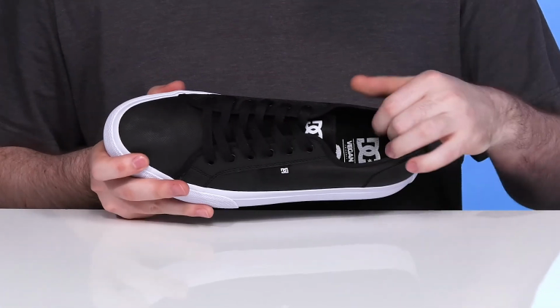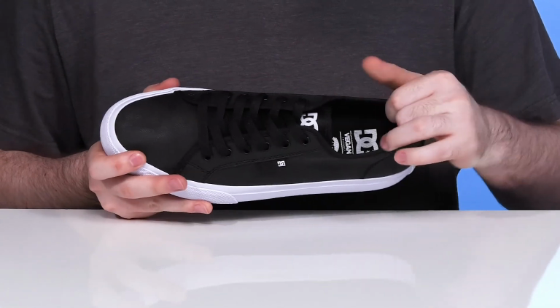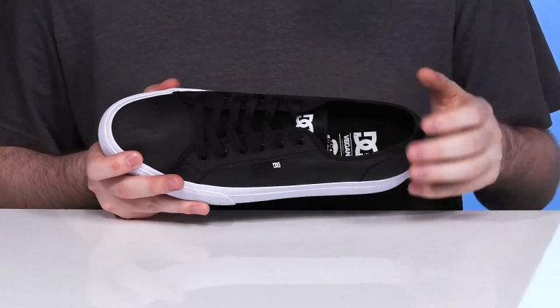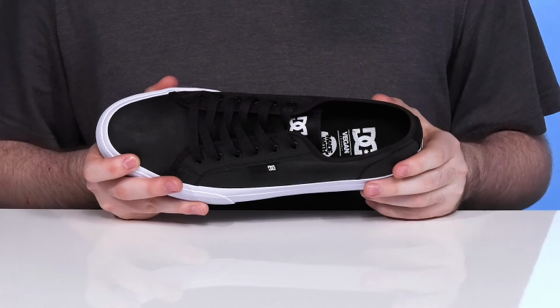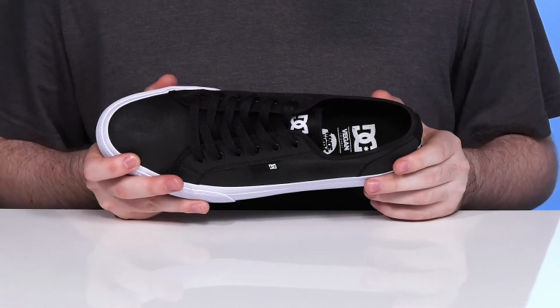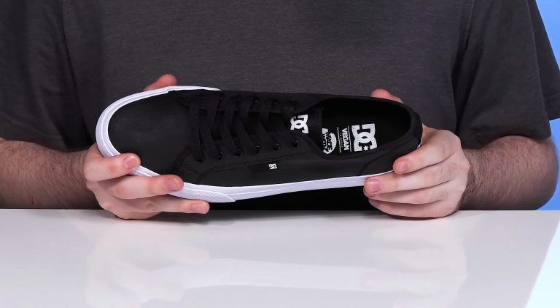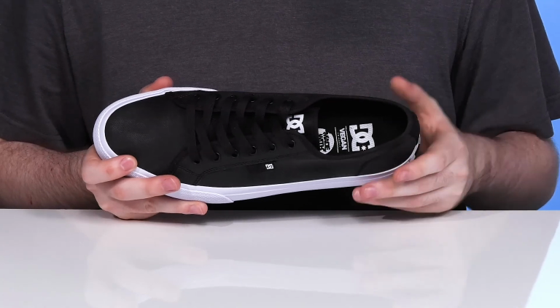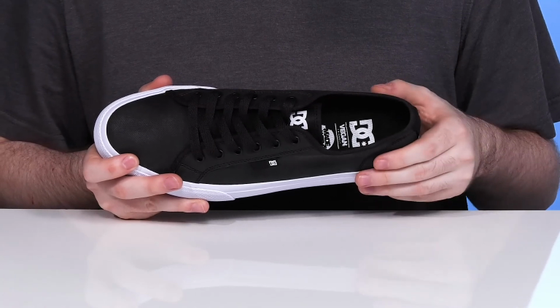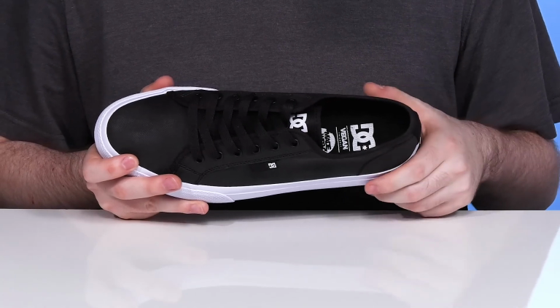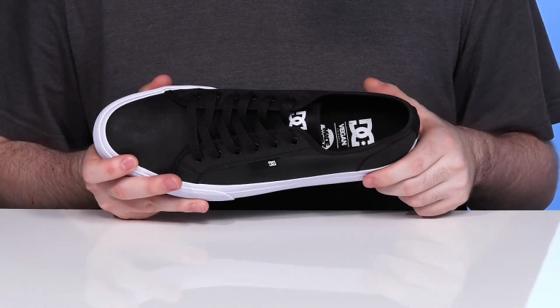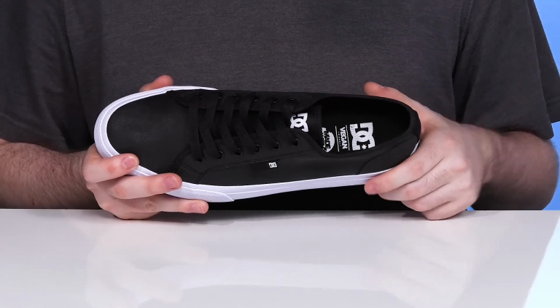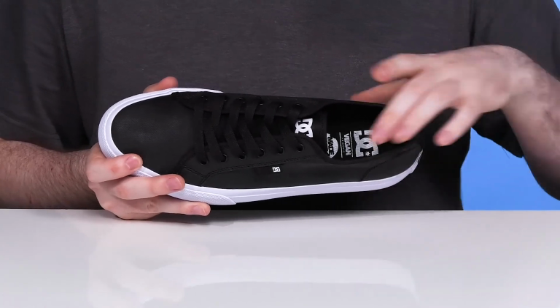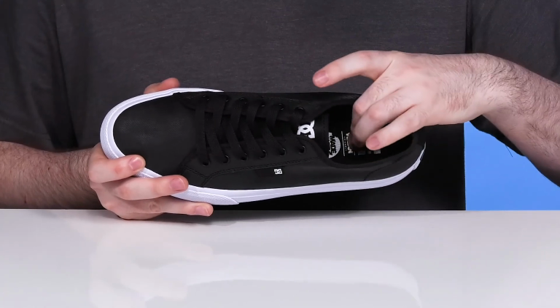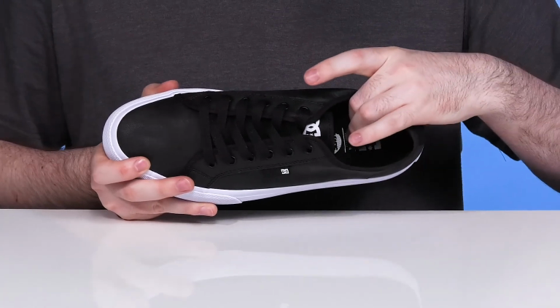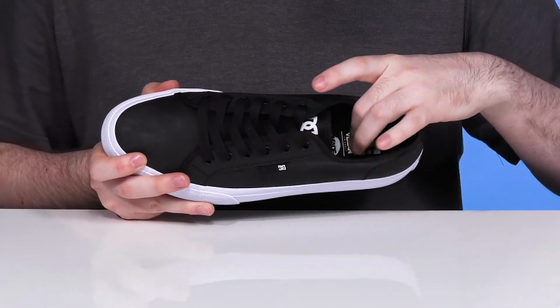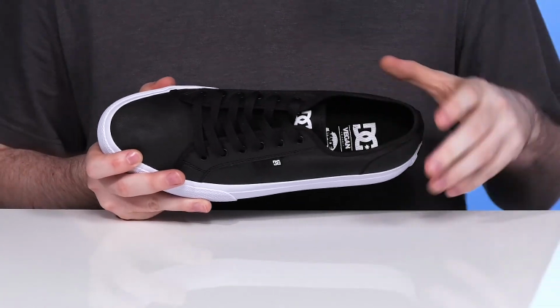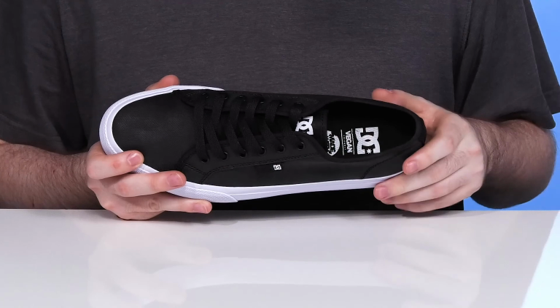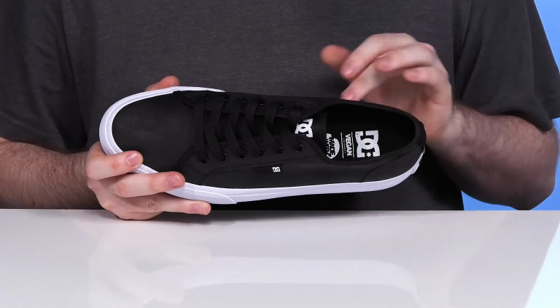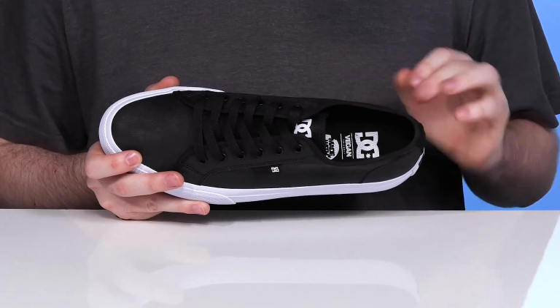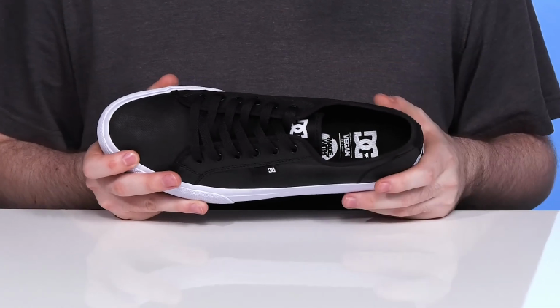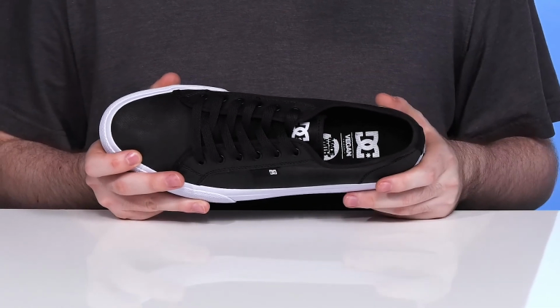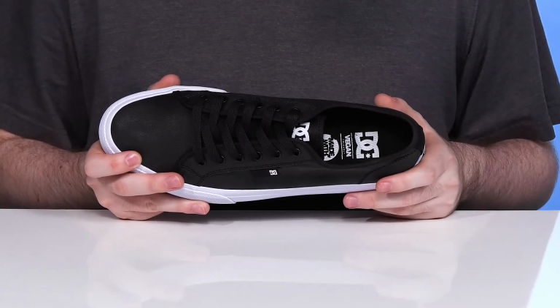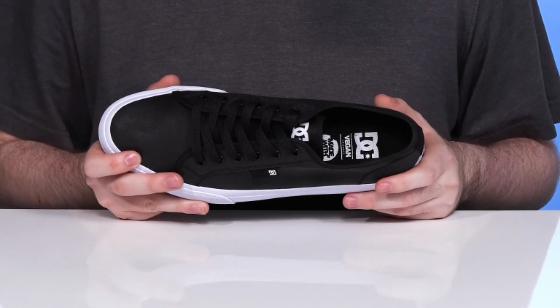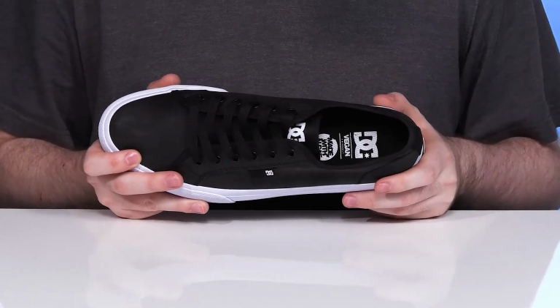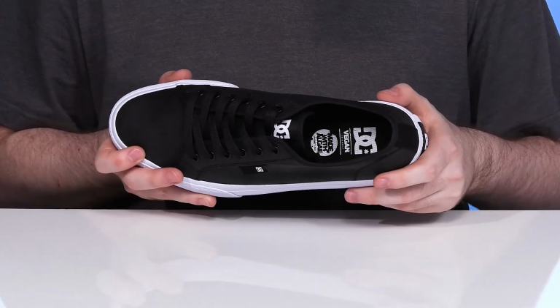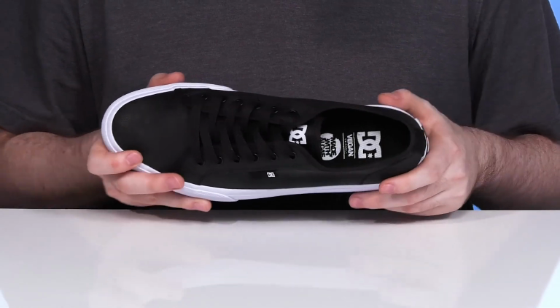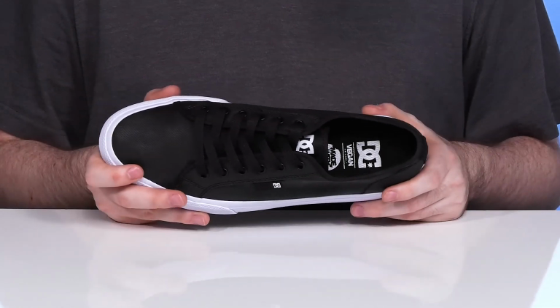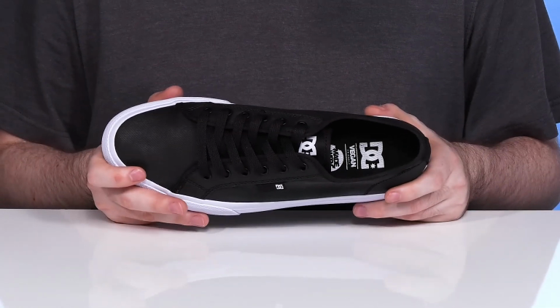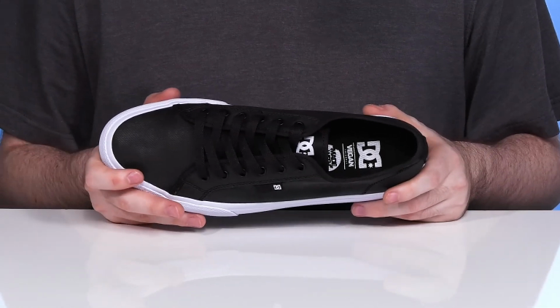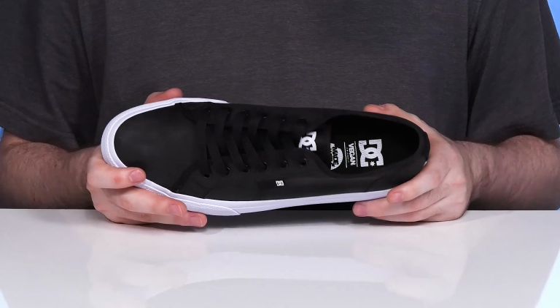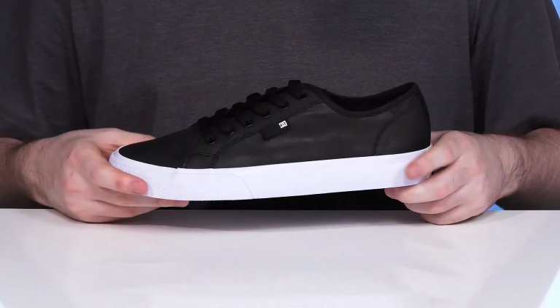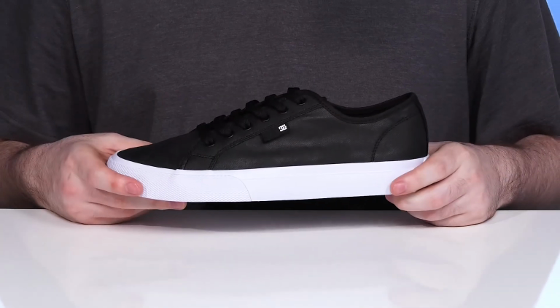Inside, it's thinly padded, keeping it pretty cool and close to your foot for a more adaptive fit. The footbed in the bottom is made with impact algae, giving it enhanced cushioning and comfort with recycled algae bits for a more eco-friendly design.